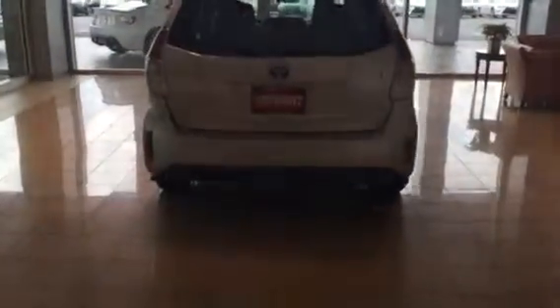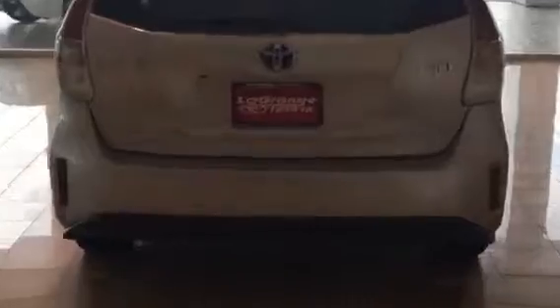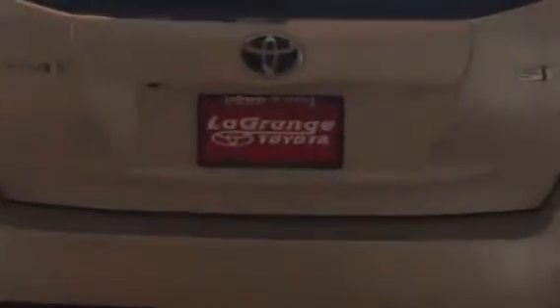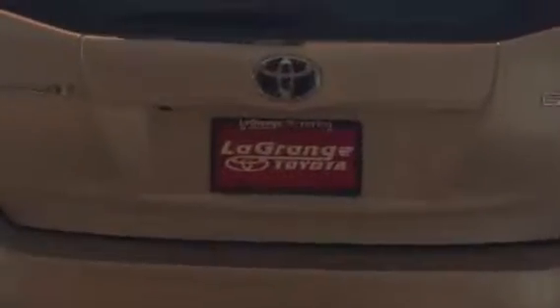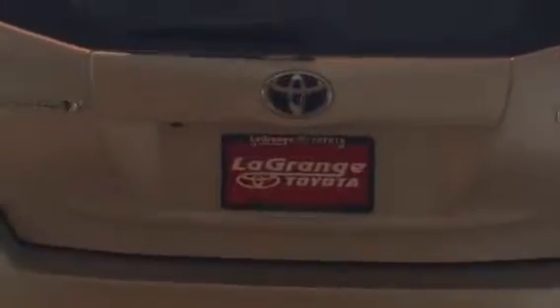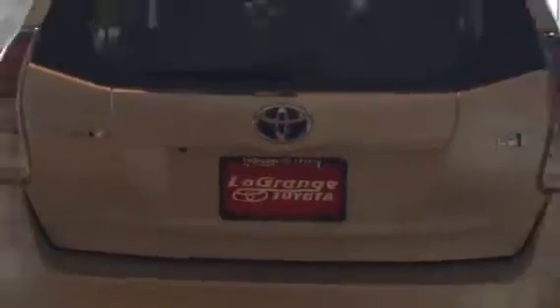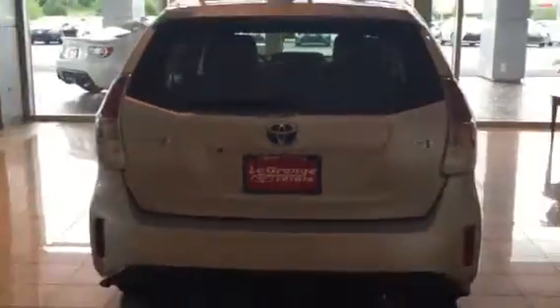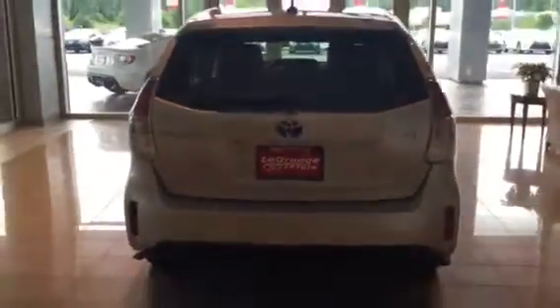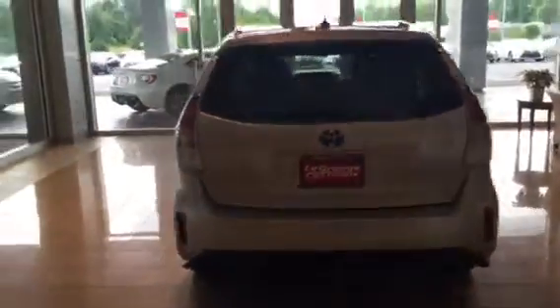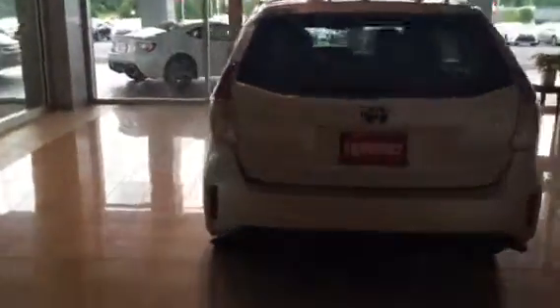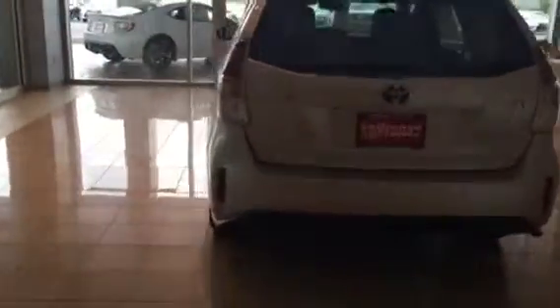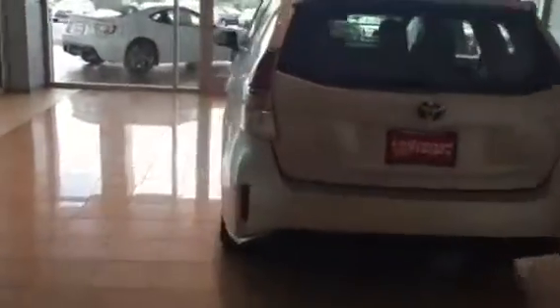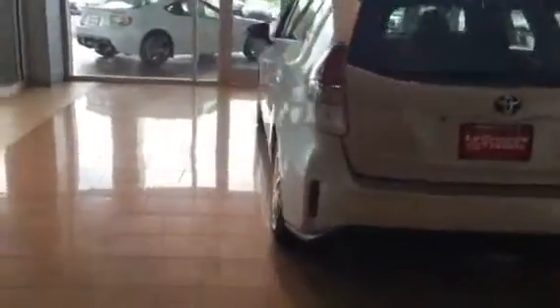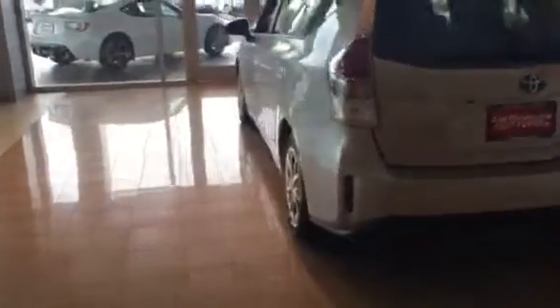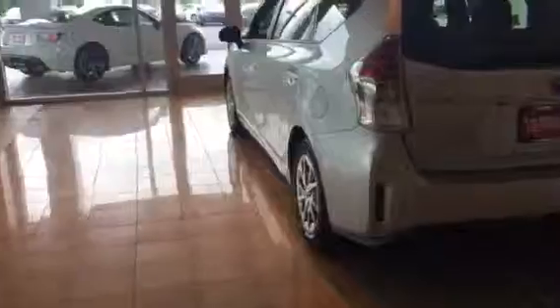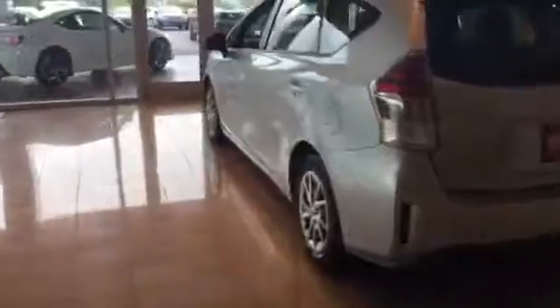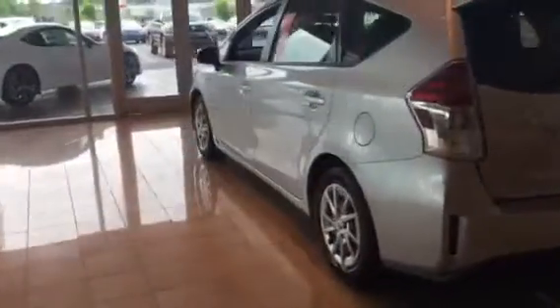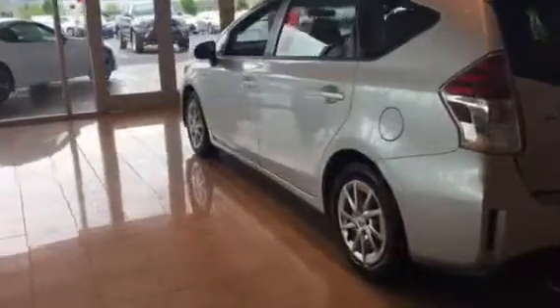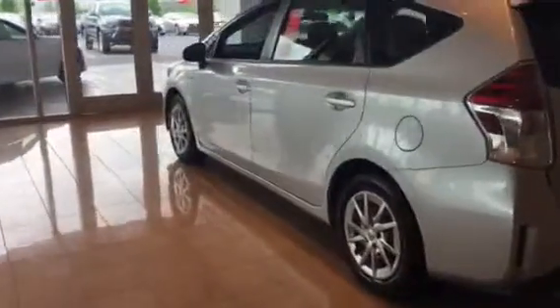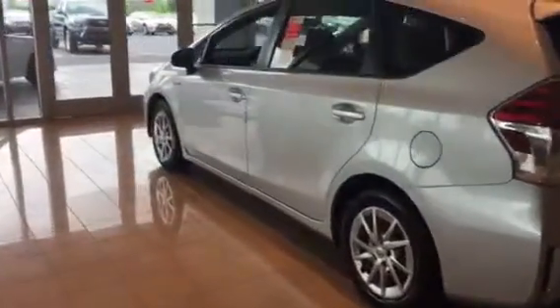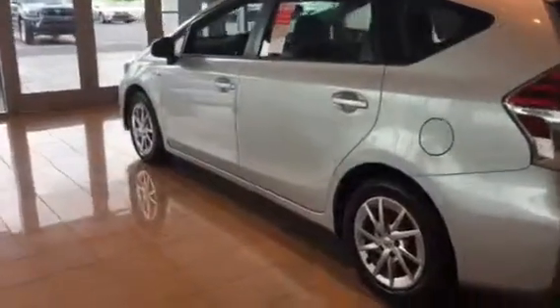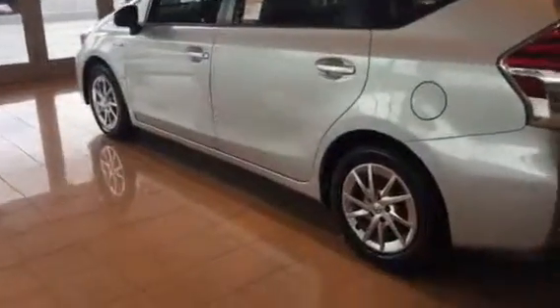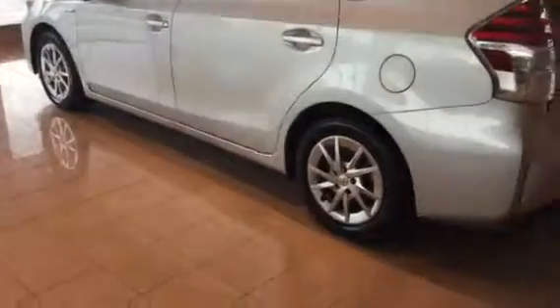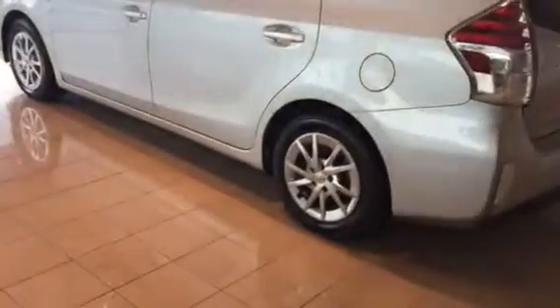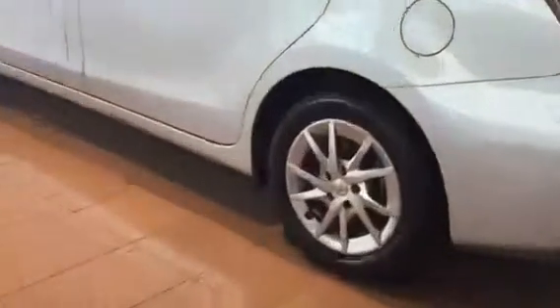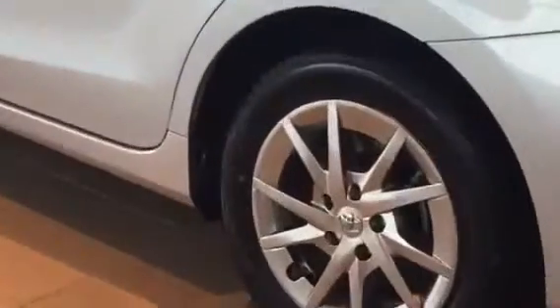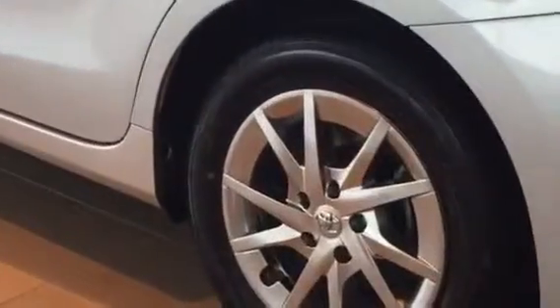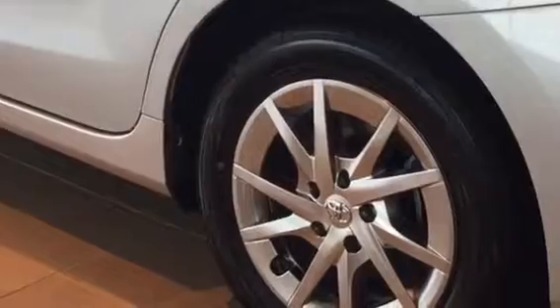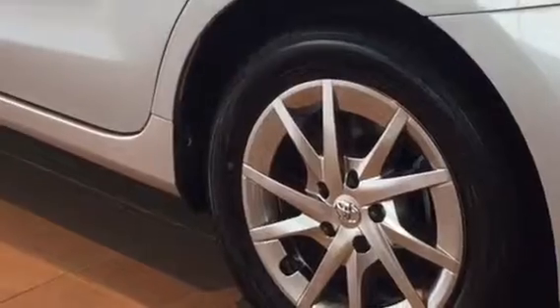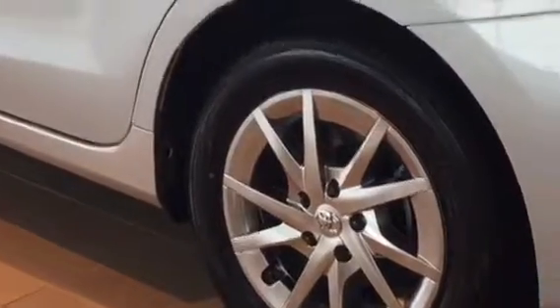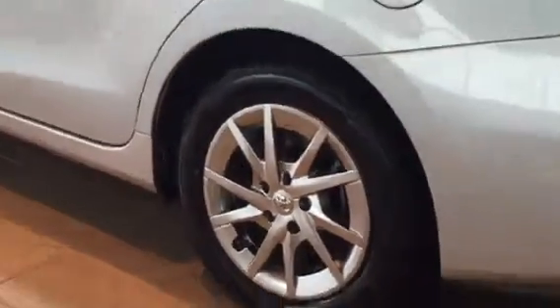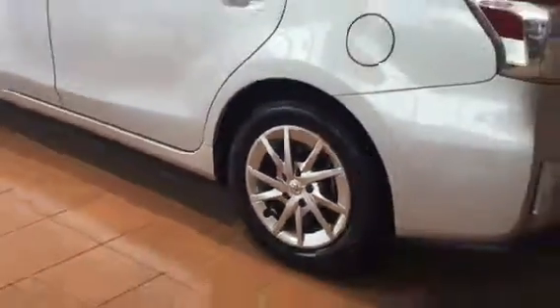It's going to come equipped with a standard backup camera. Going around the sides here — this one is silver metallic in color. Let's zoom in on the tires; we do complimentary tires for life.